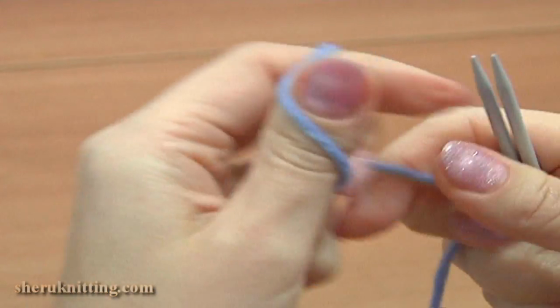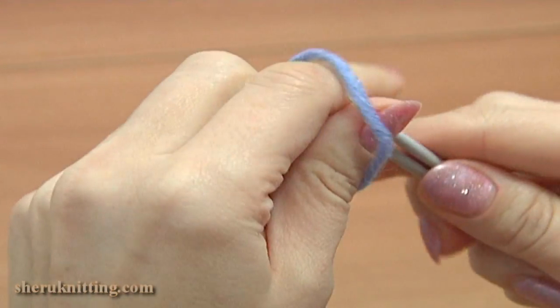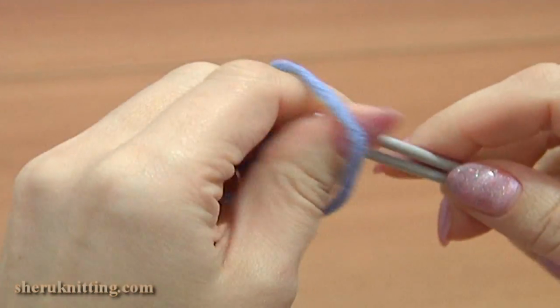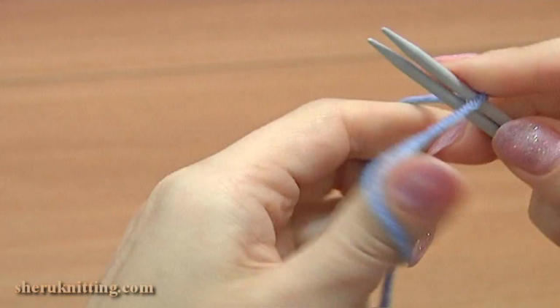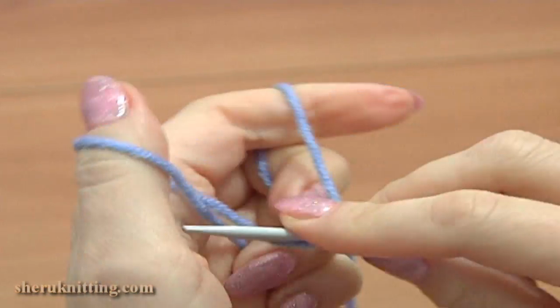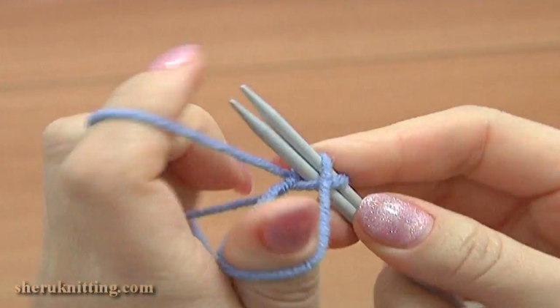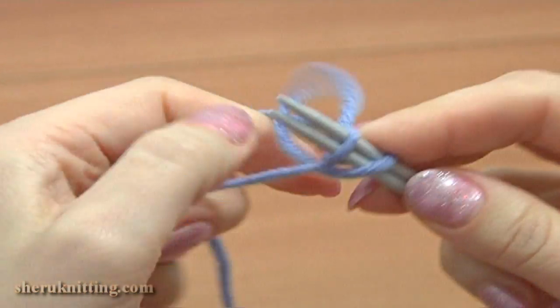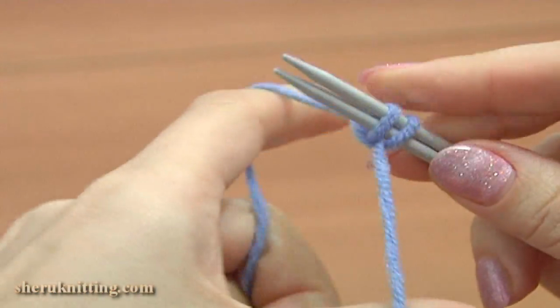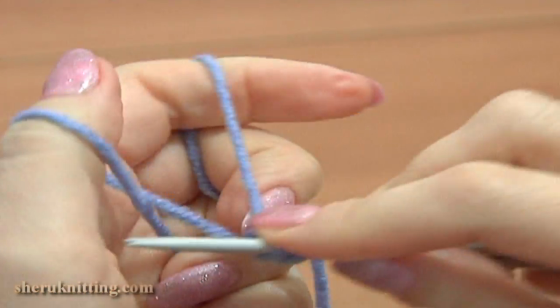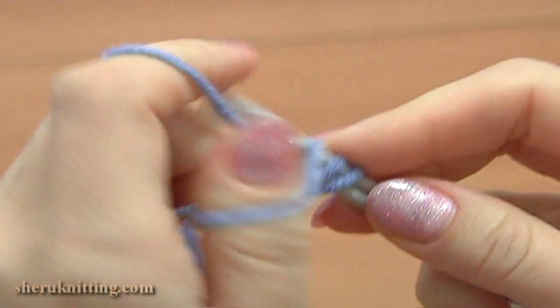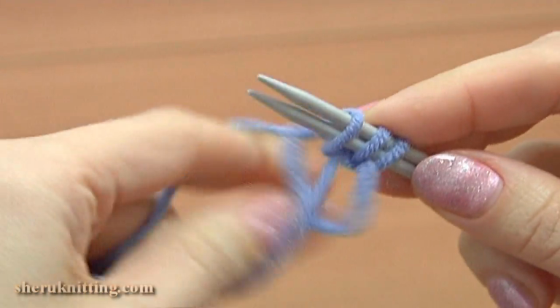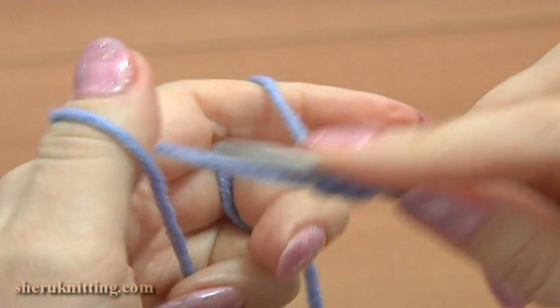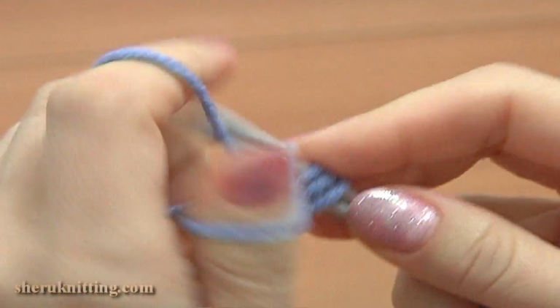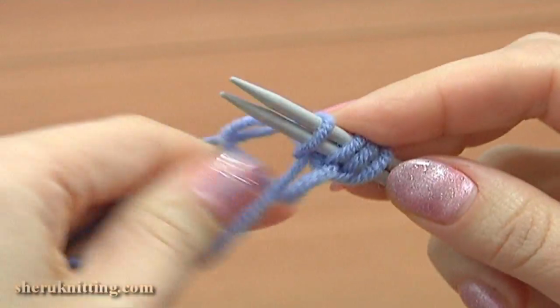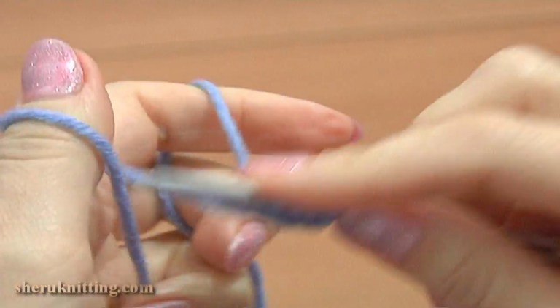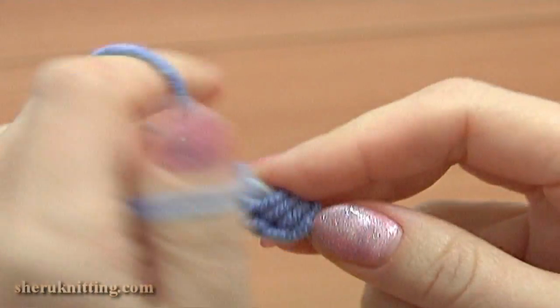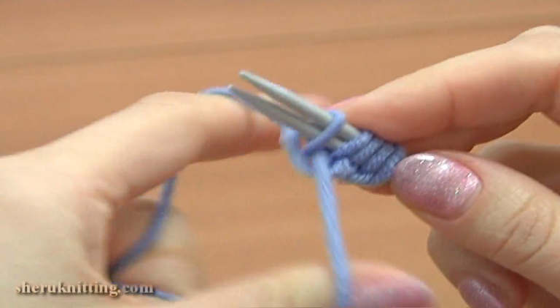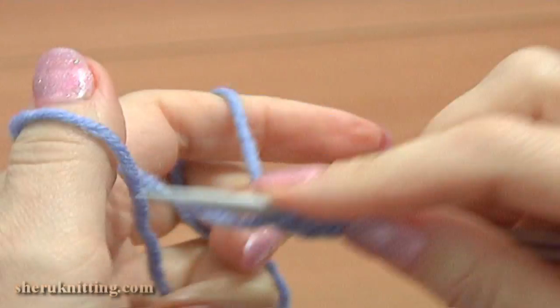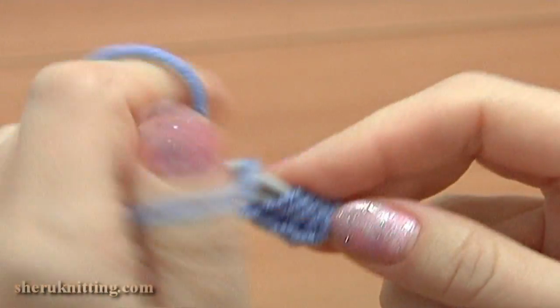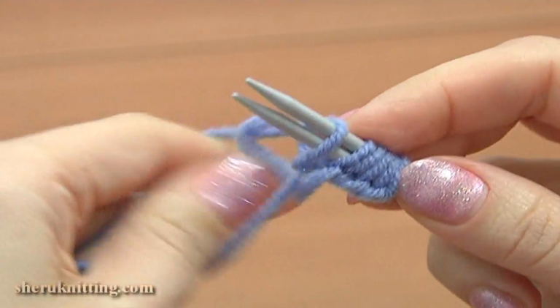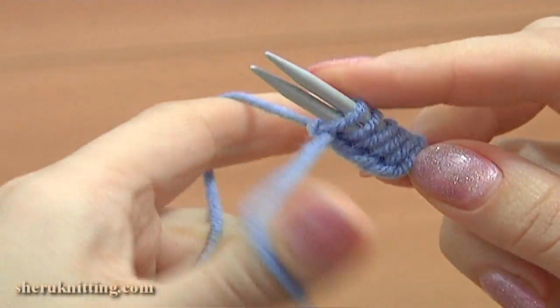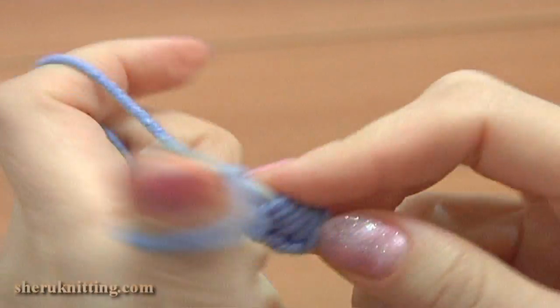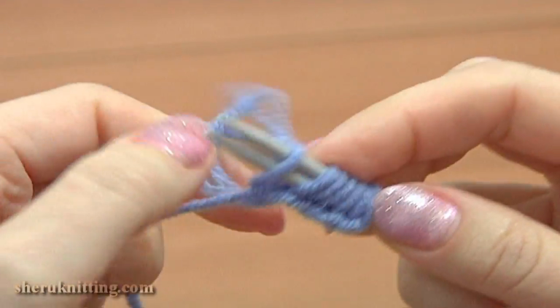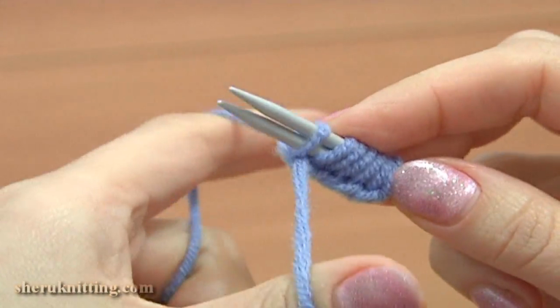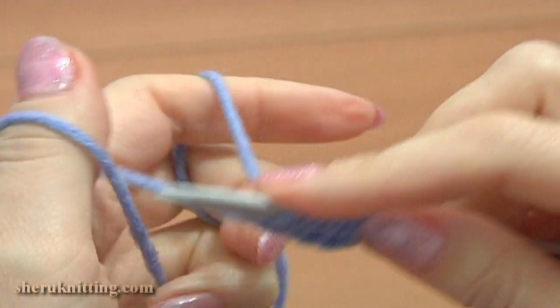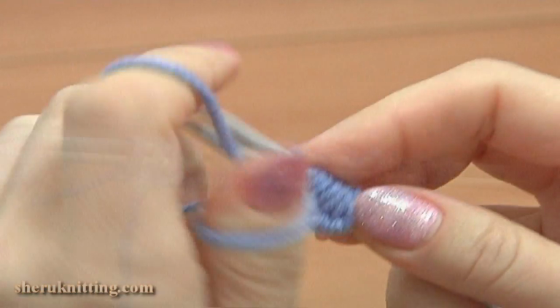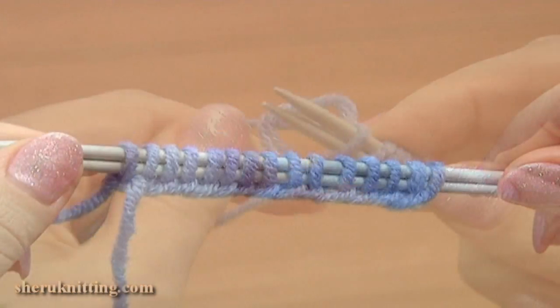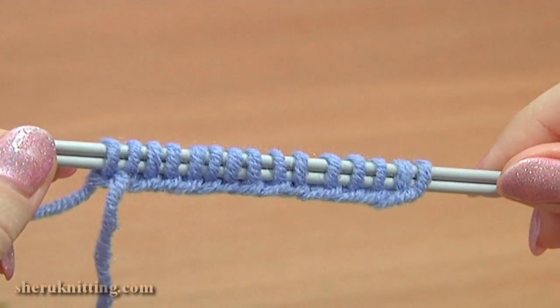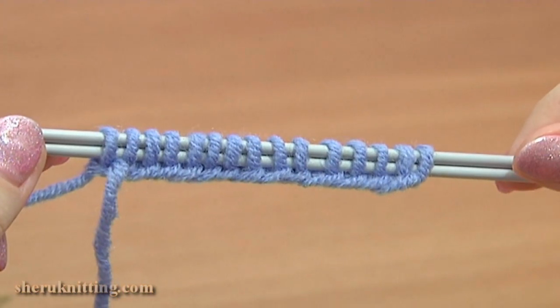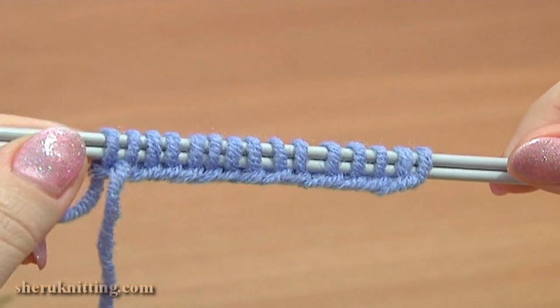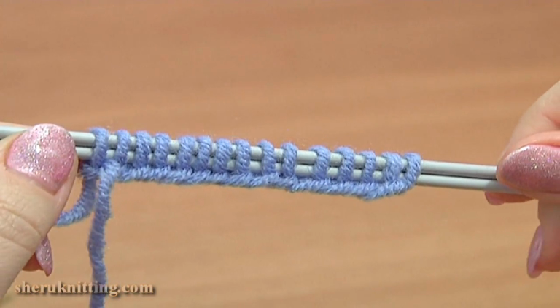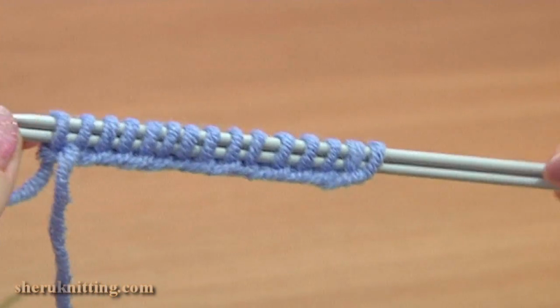To begin, on 2 knitting needles cast on 15 stitches. I'm casting on with a classic long tail cast on method. Here I have 15 stitches on my needles.